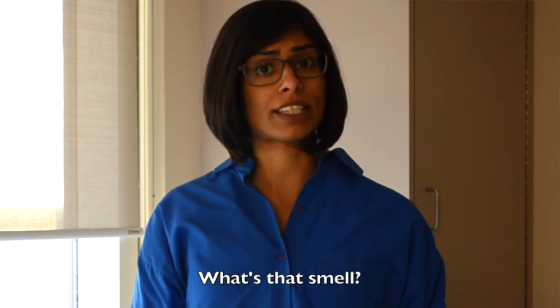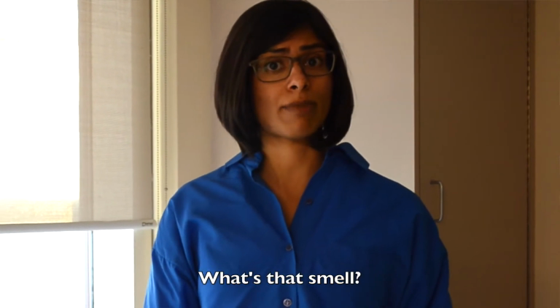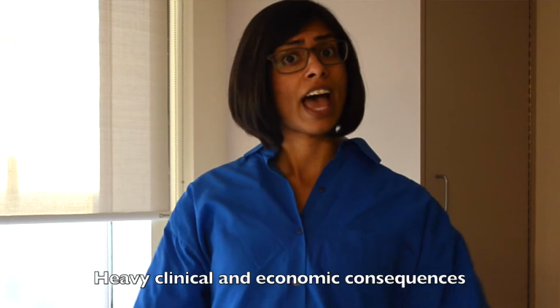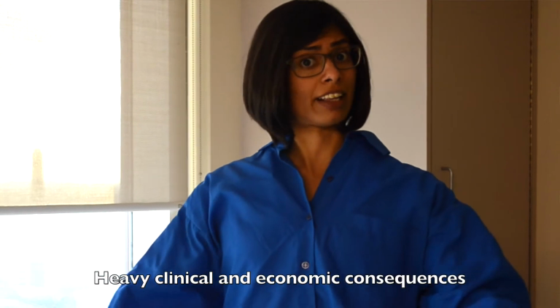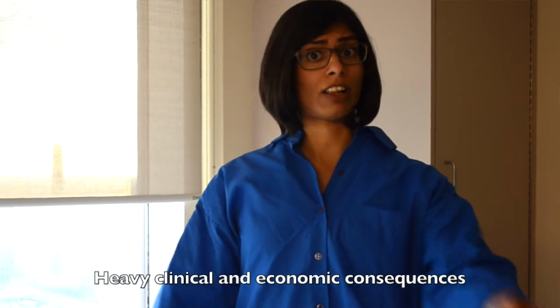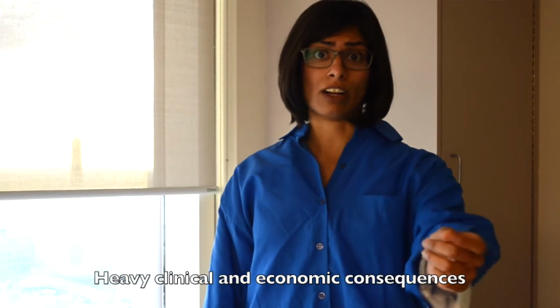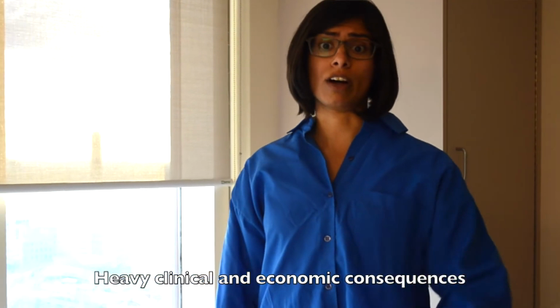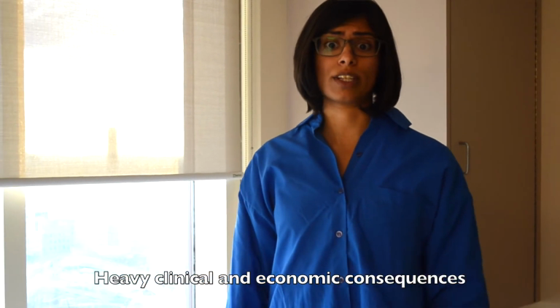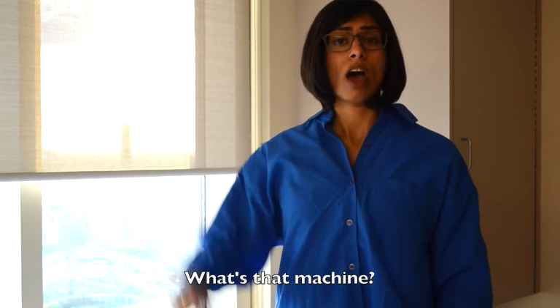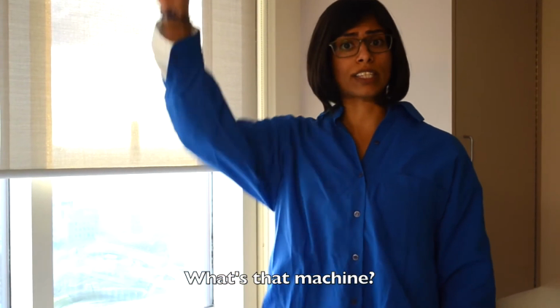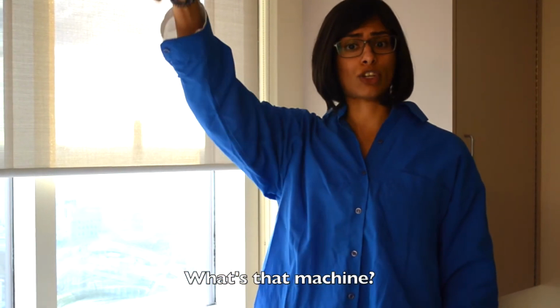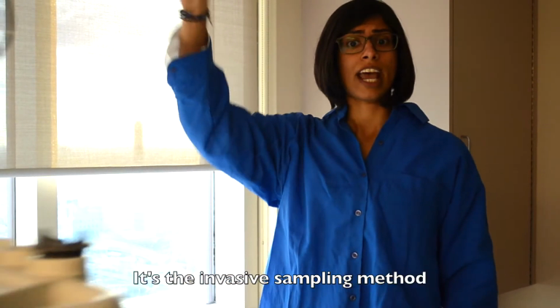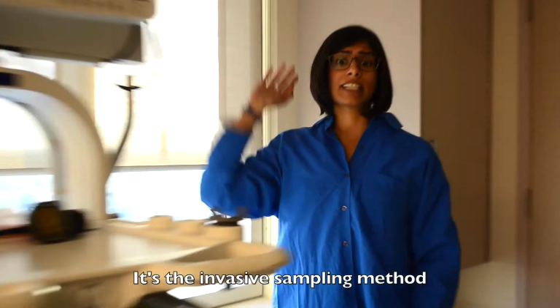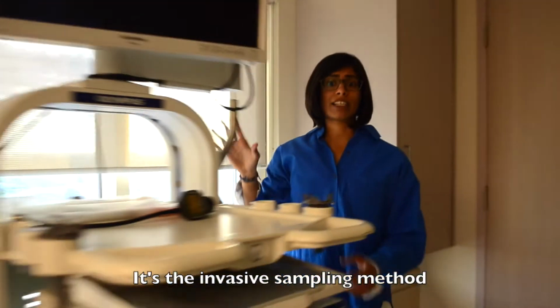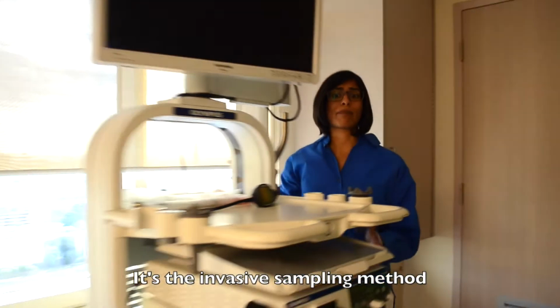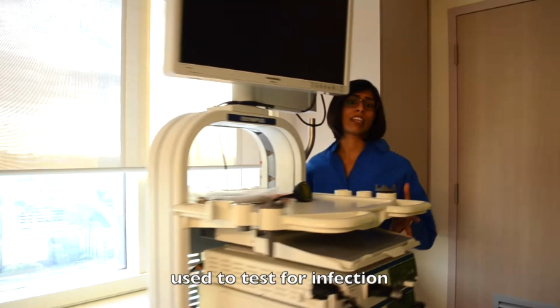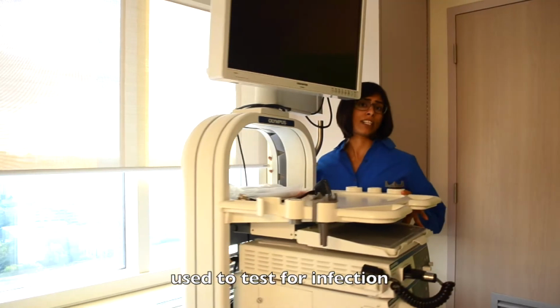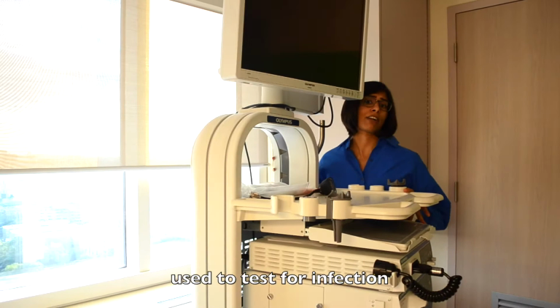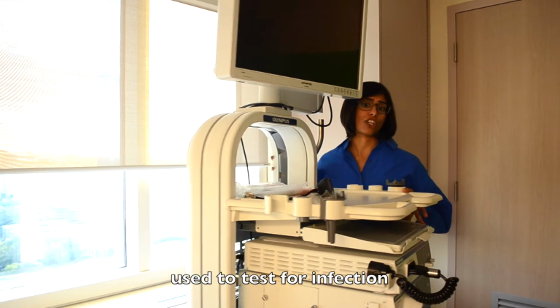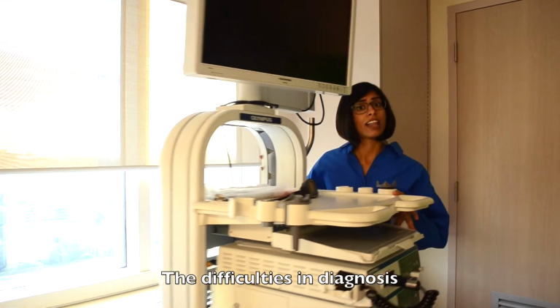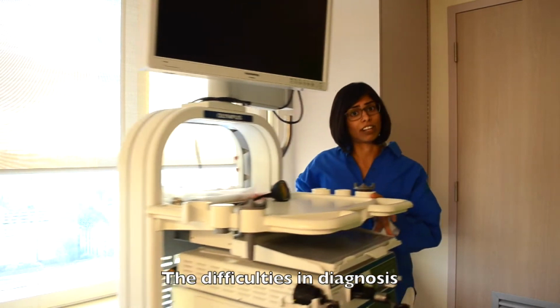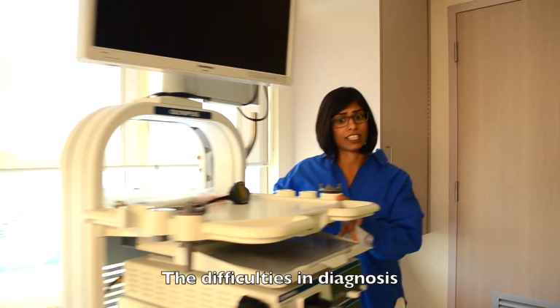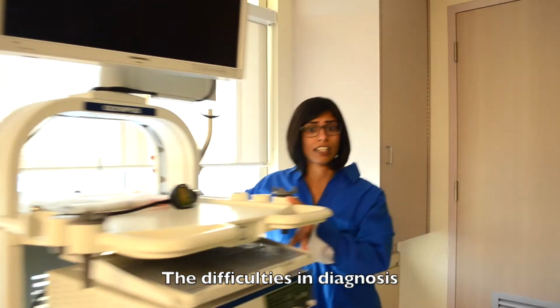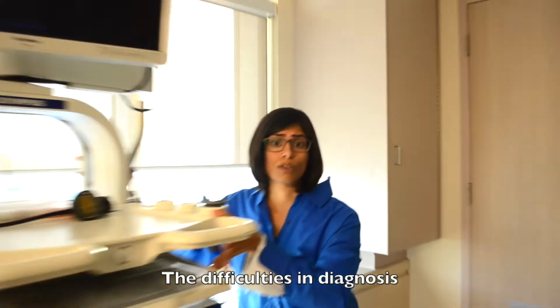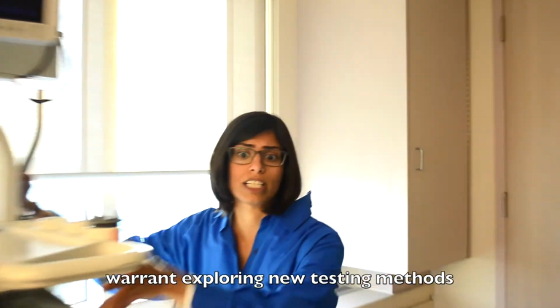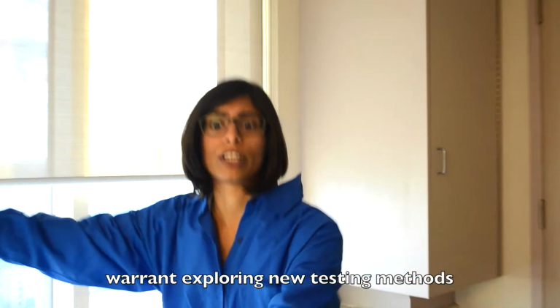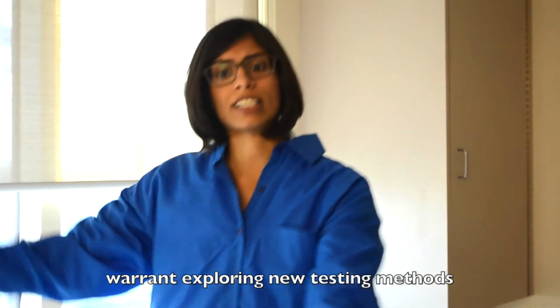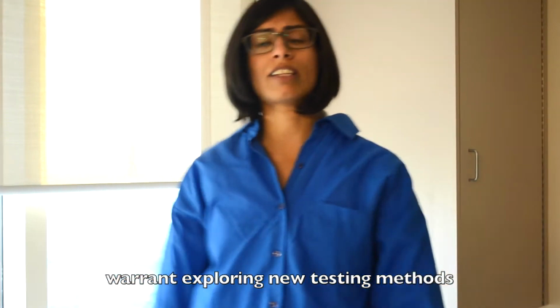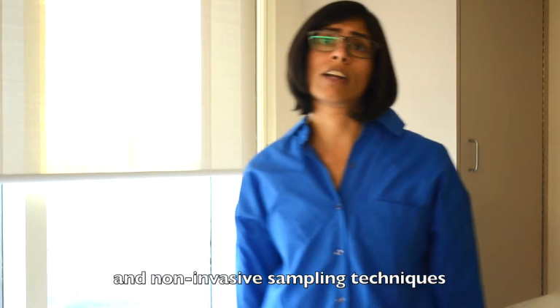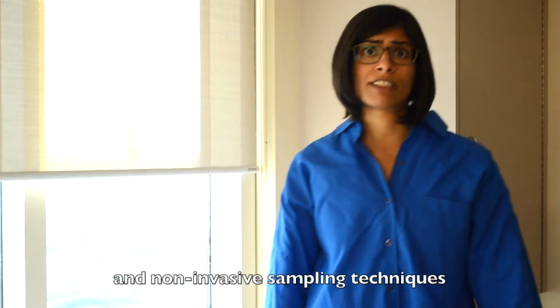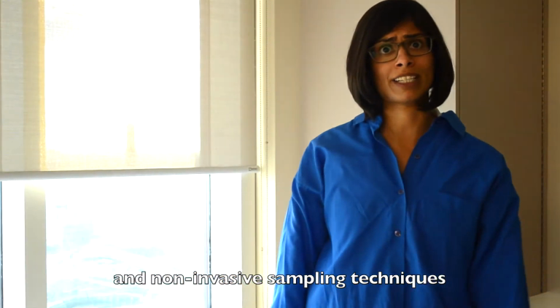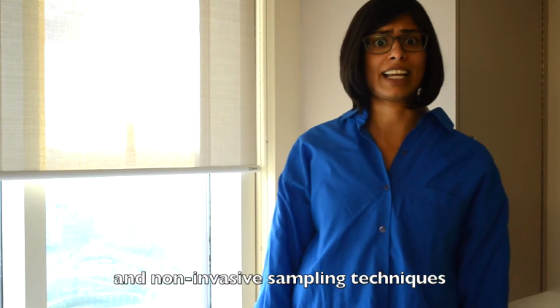What's that smell? Heavy clinical and economic consequences. What's that machine? It's the invasive sampling method used to test for infection. The difficulties in diagnosis warrant exploring new testing methods and non-invasive sampling techniques.